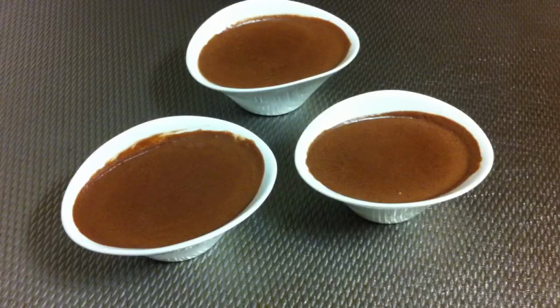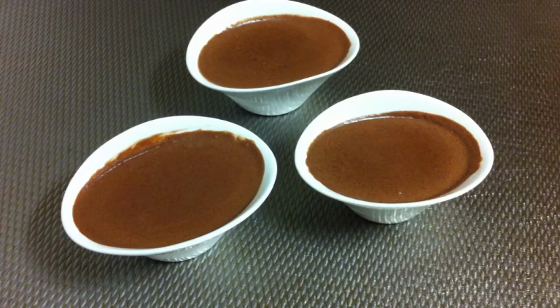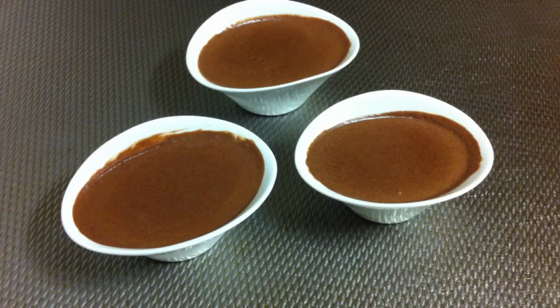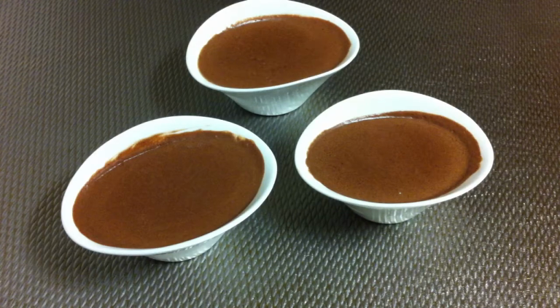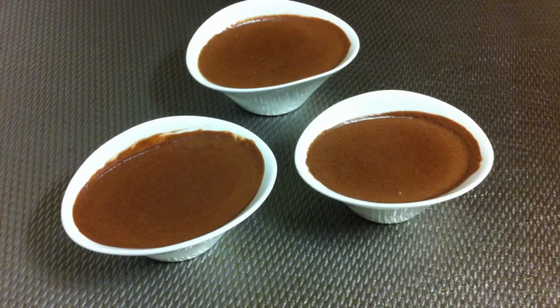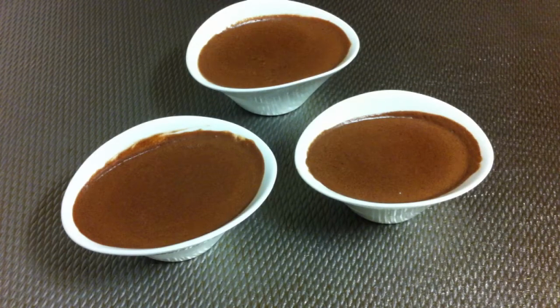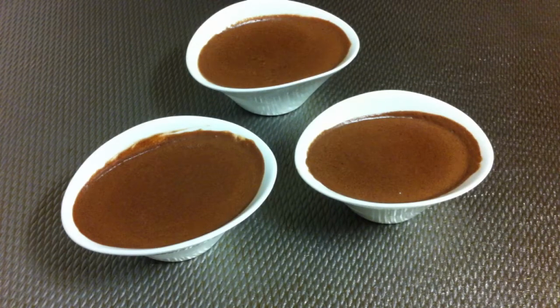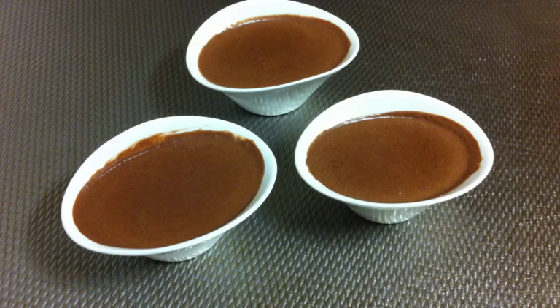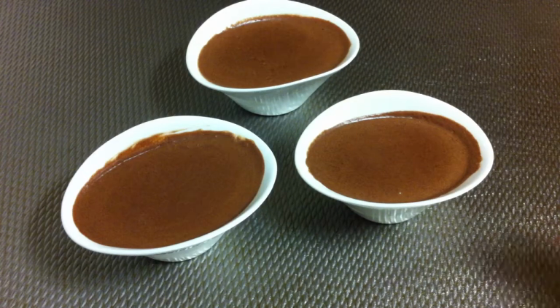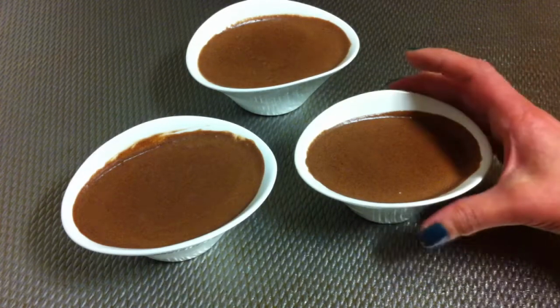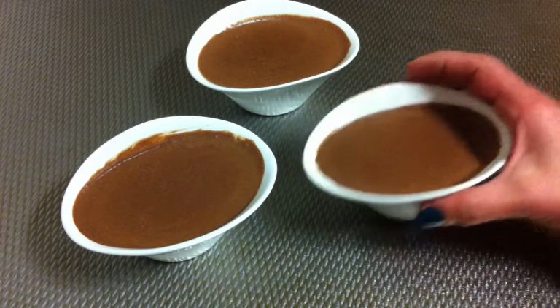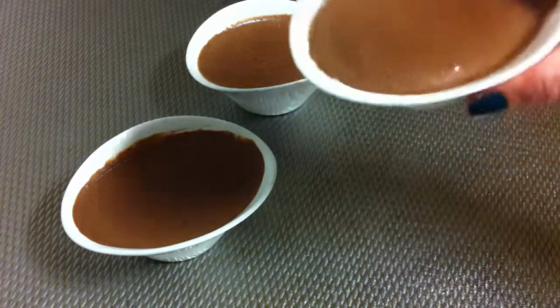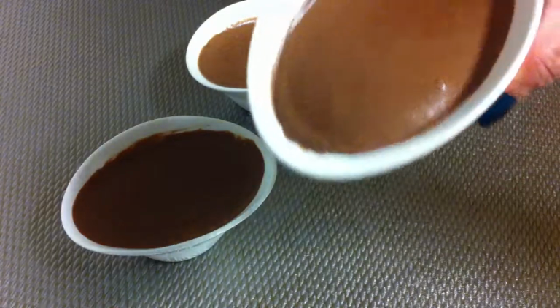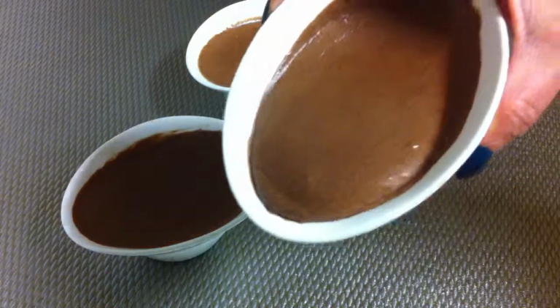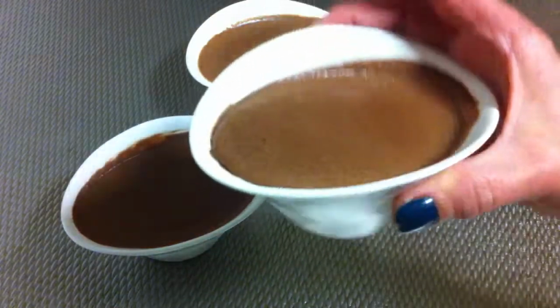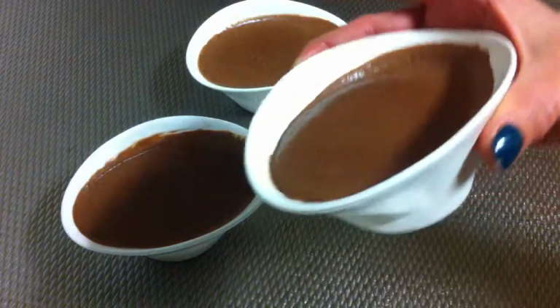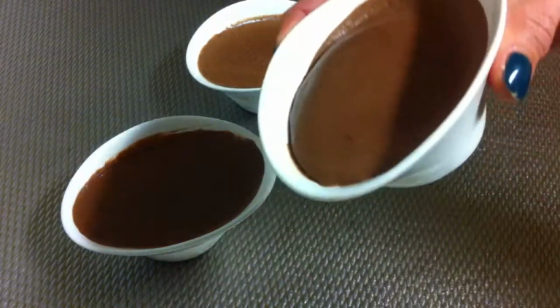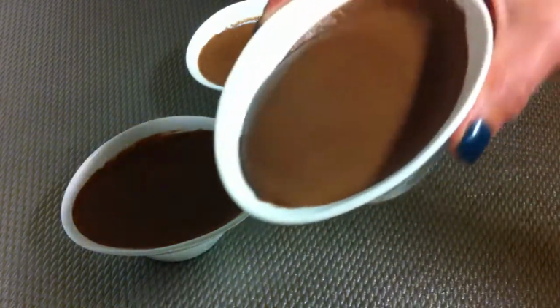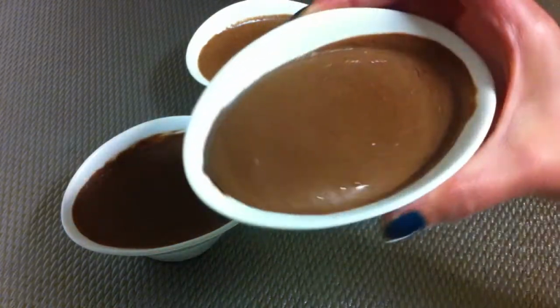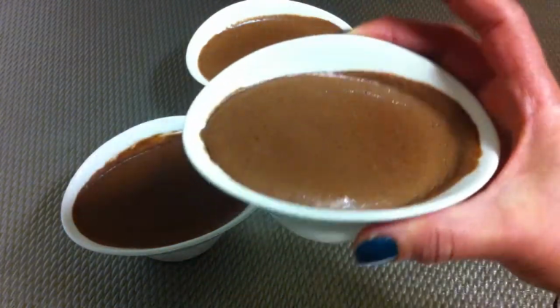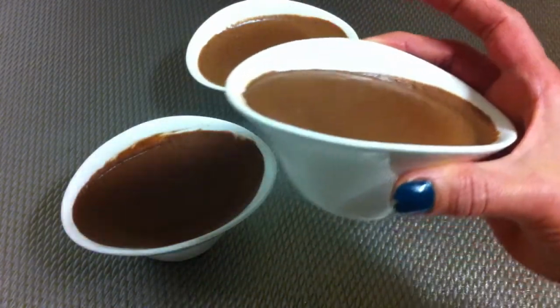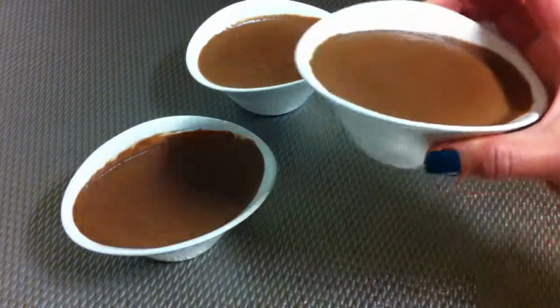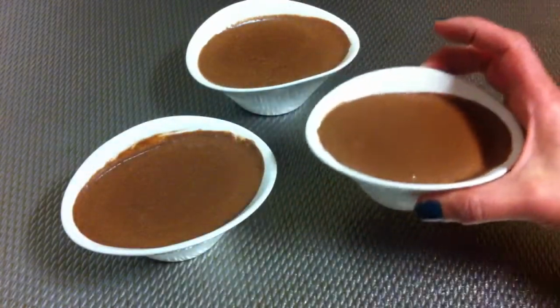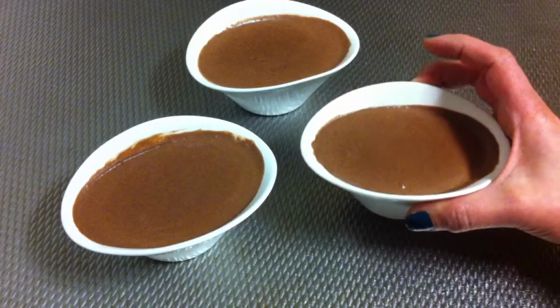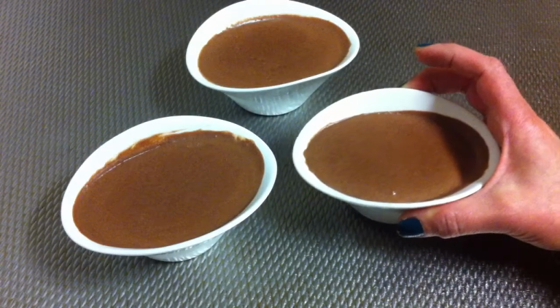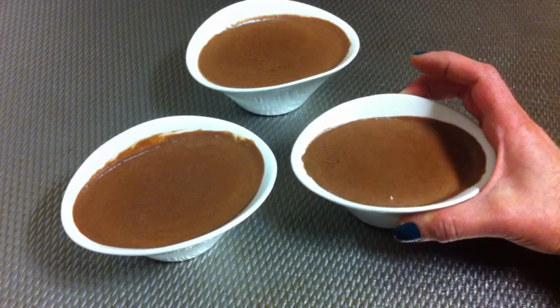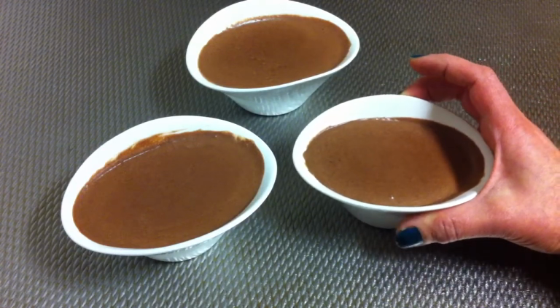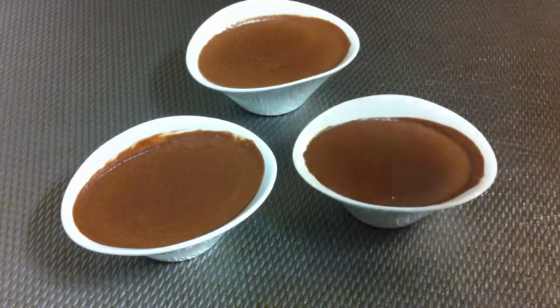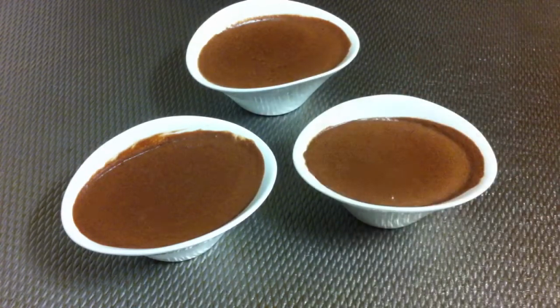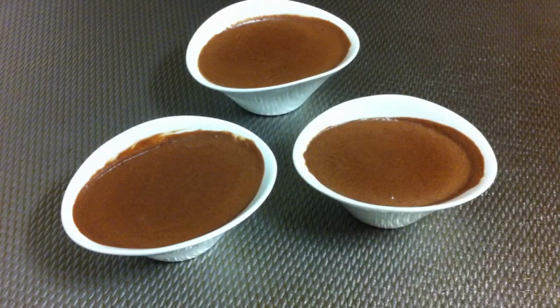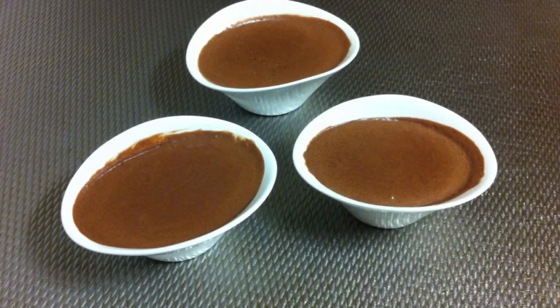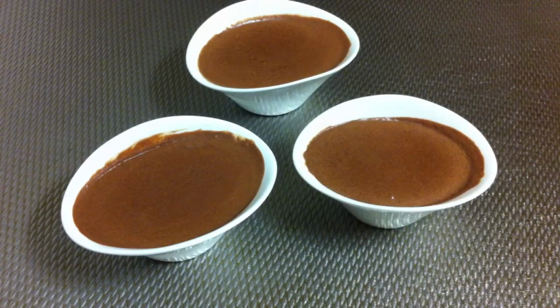After about one hour, you can get them out of the fridge. They are a little bit harder with a nice consistent form. You can serve like that, or you can decorate them.